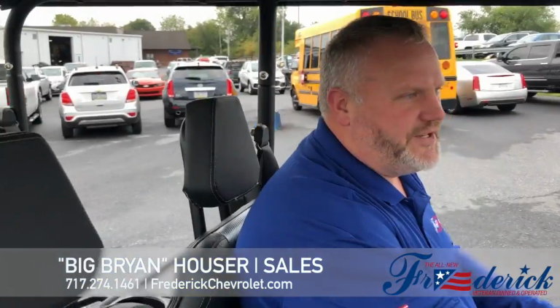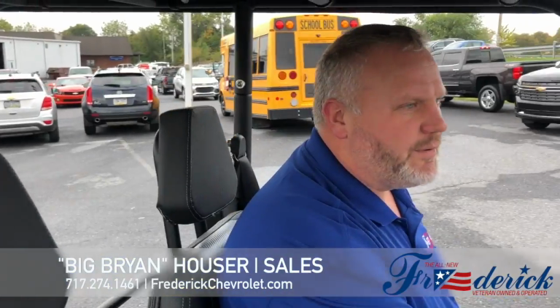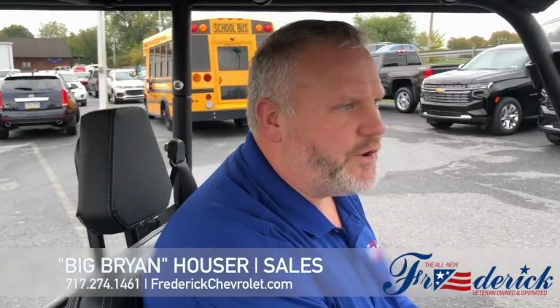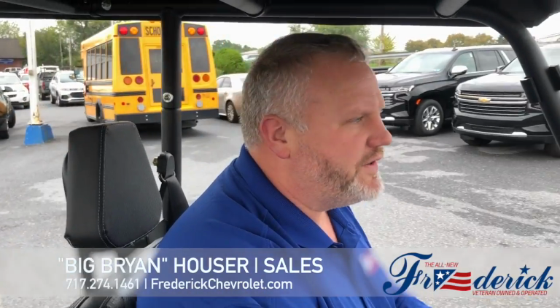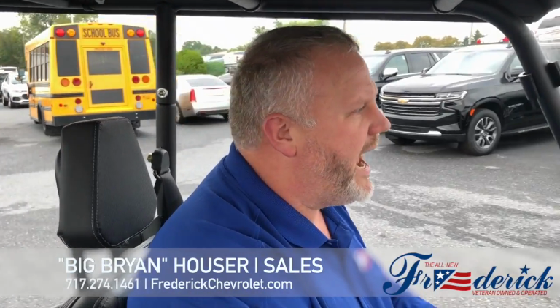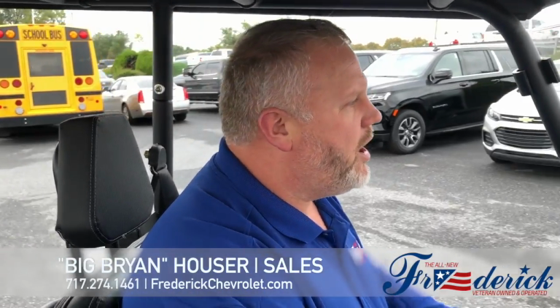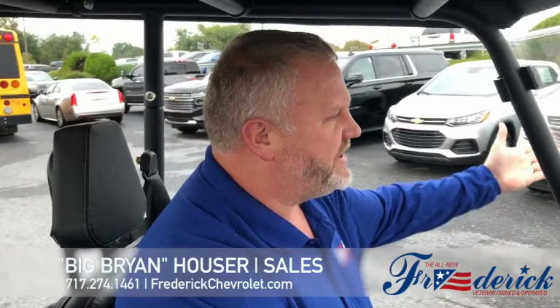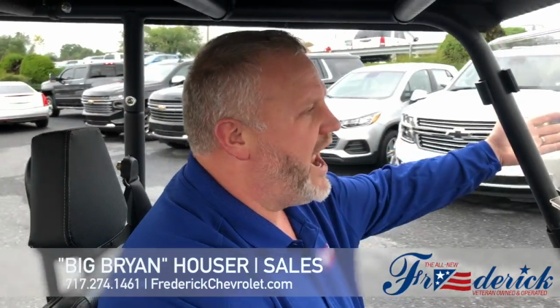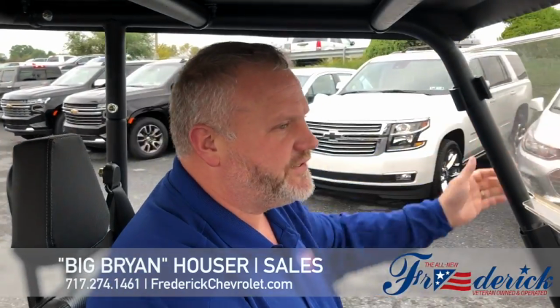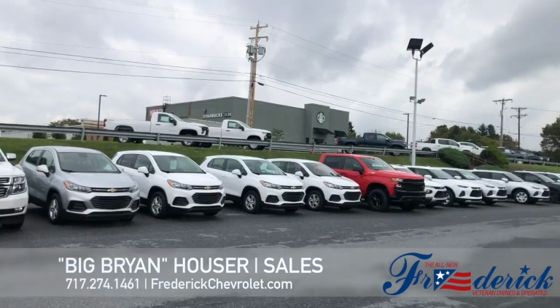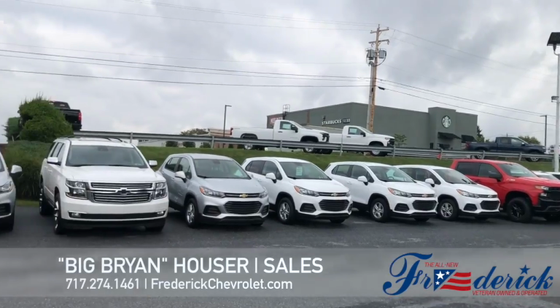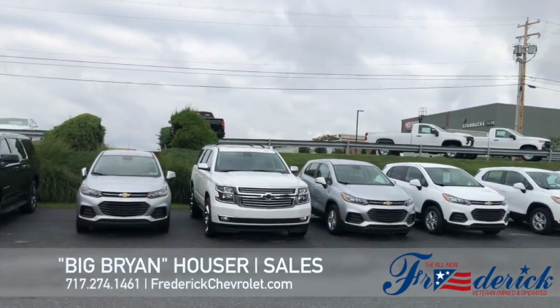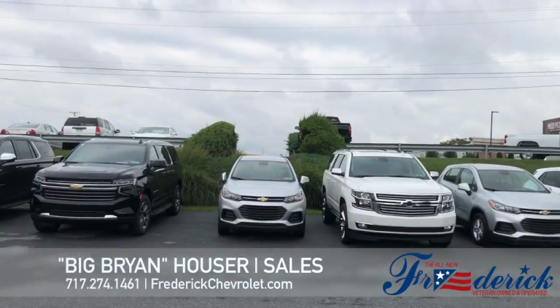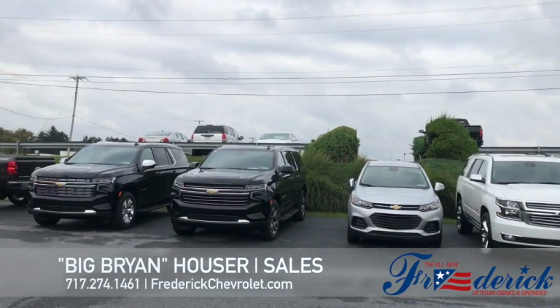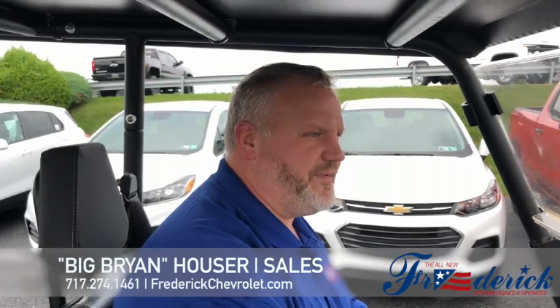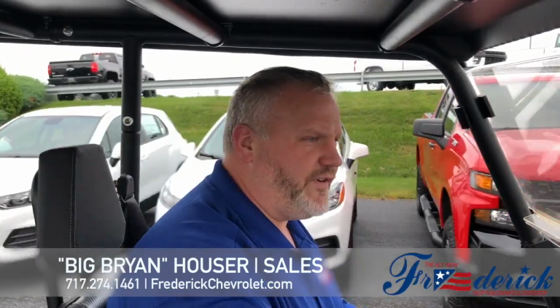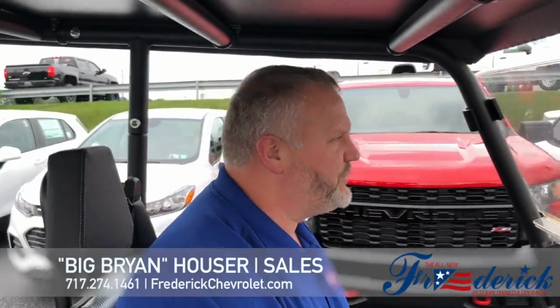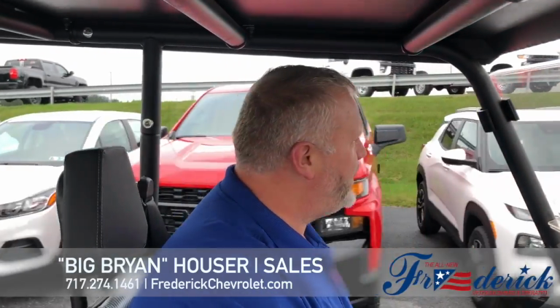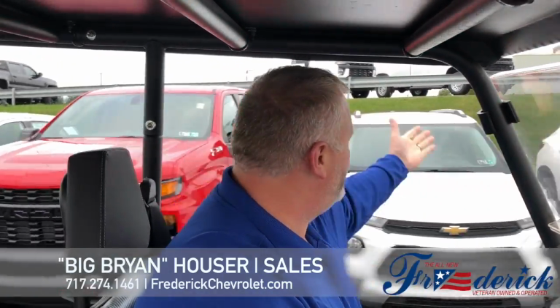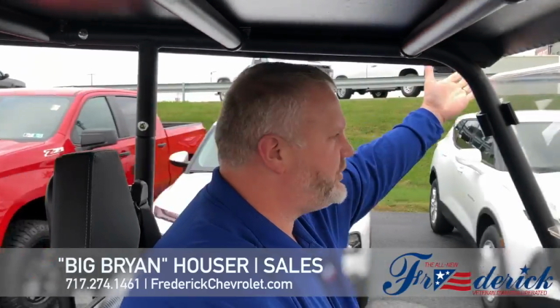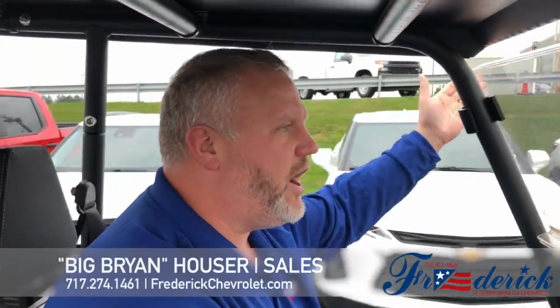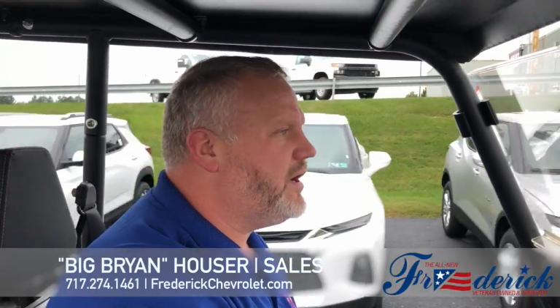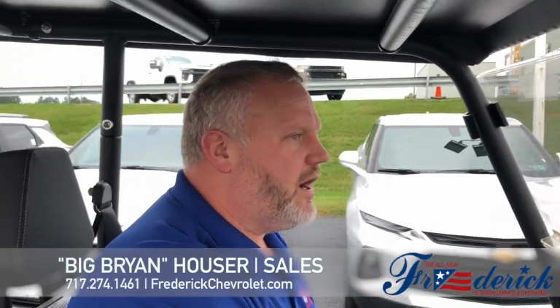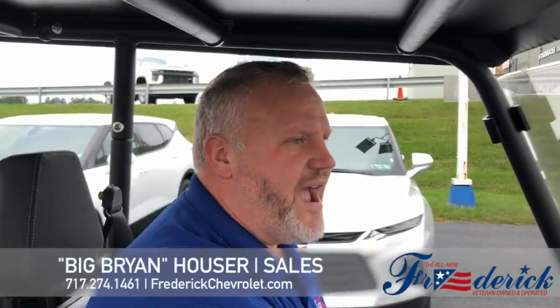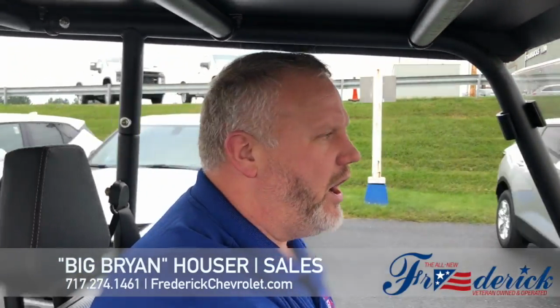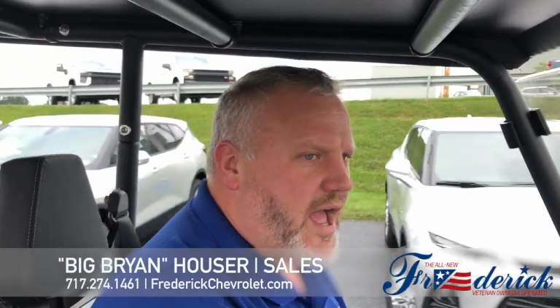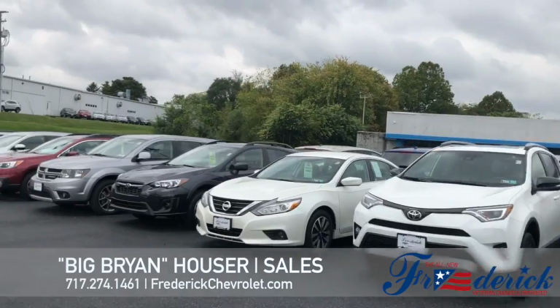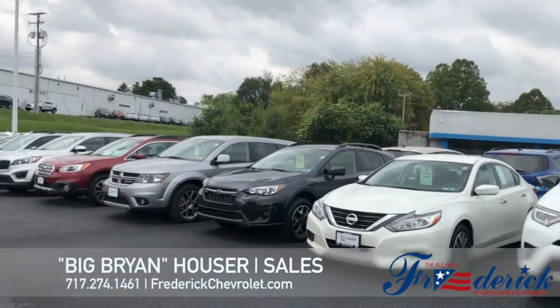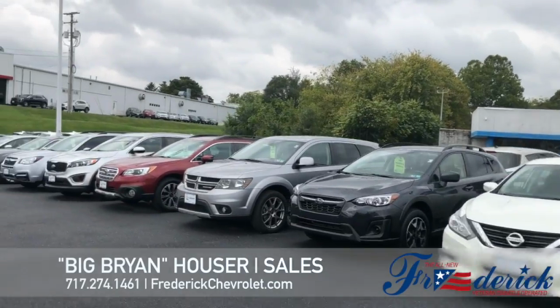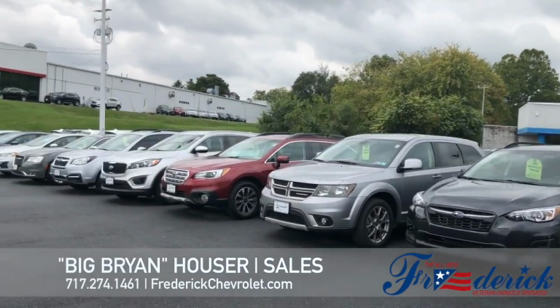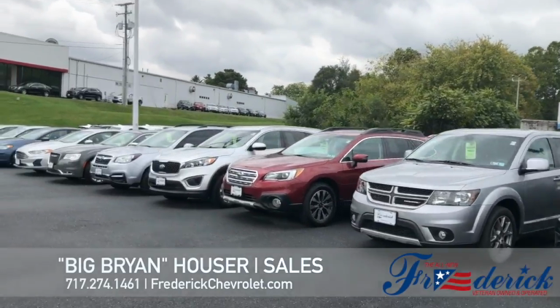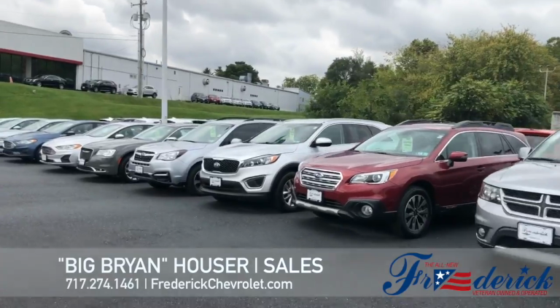As you can see, we're going through our new inventory now. We have our Chevy Trax, and we have our Chevy Trailblazer. We have Traverses, we have Equinox, we have trucks on our hill. We have it all — everything we possibly want, we have here at Frederick Chevrolet.